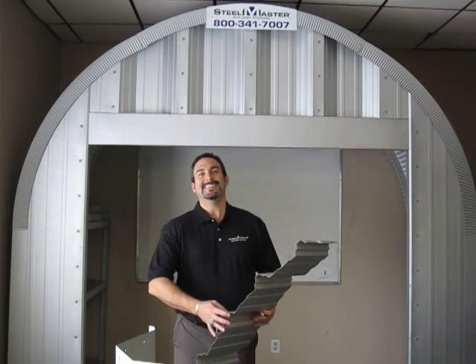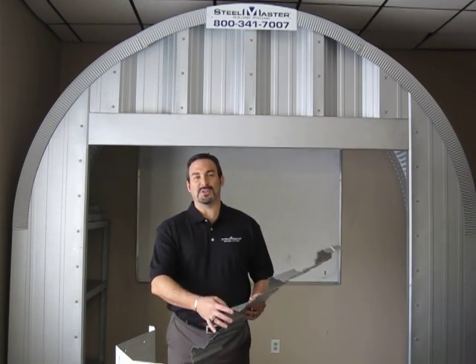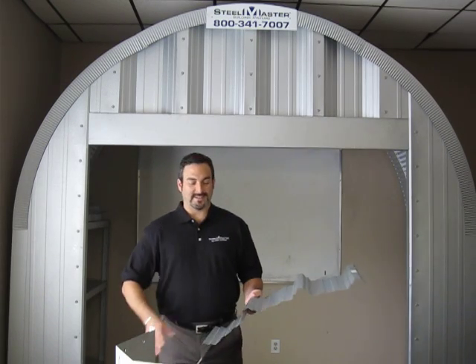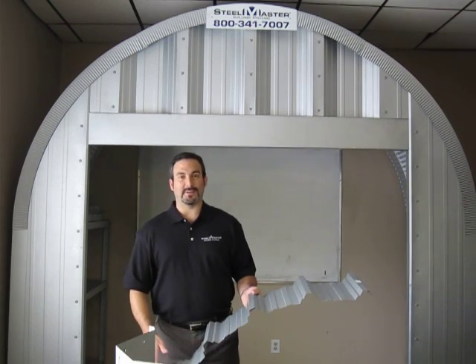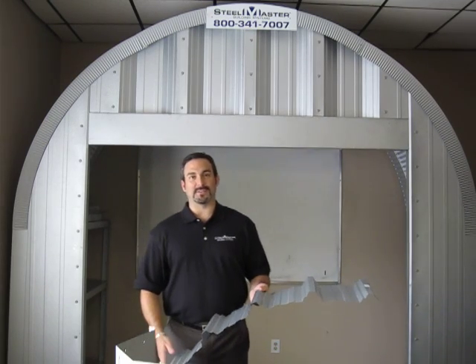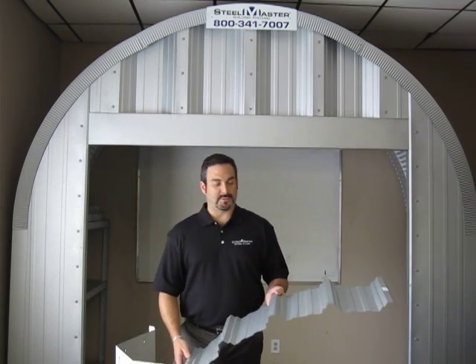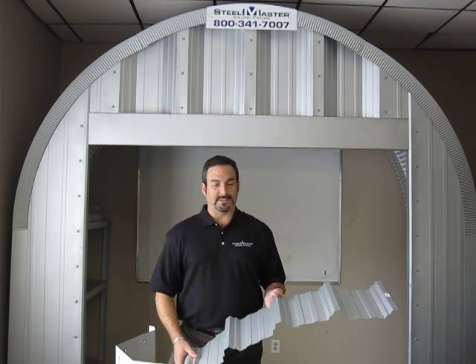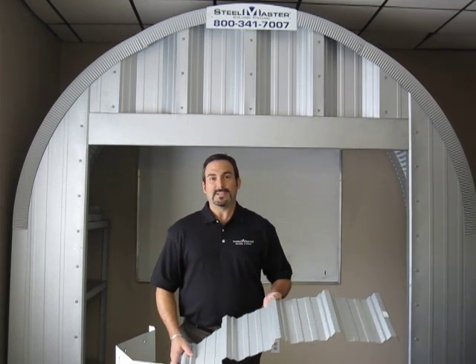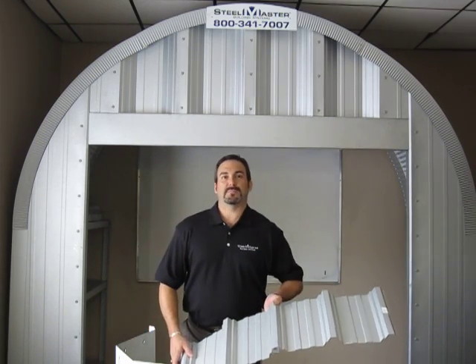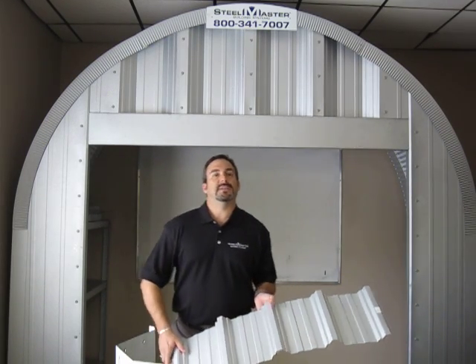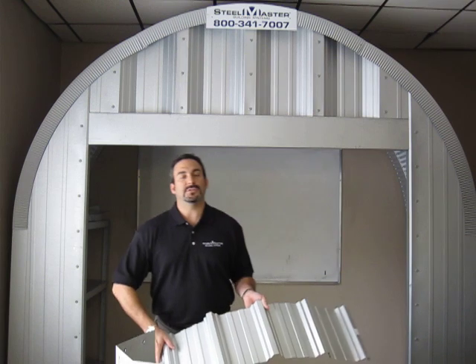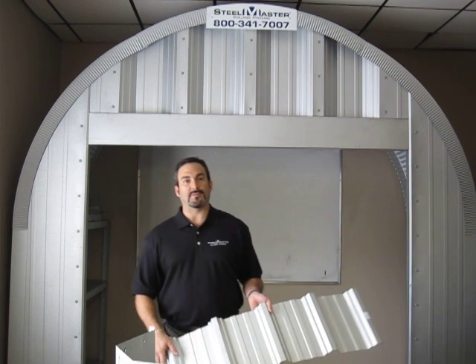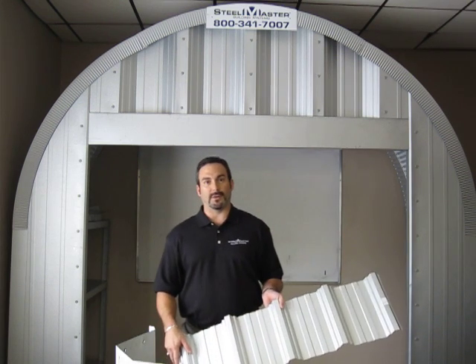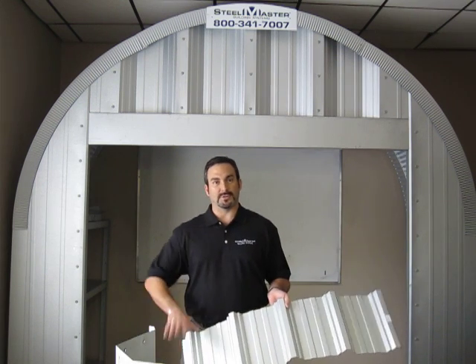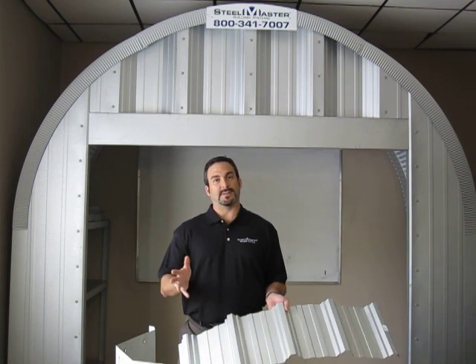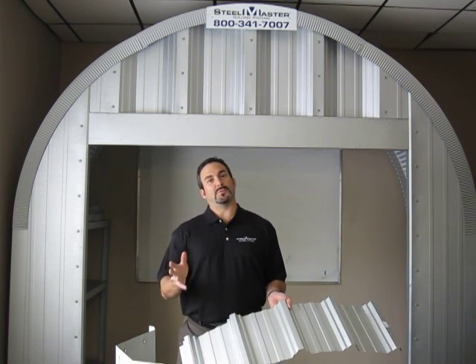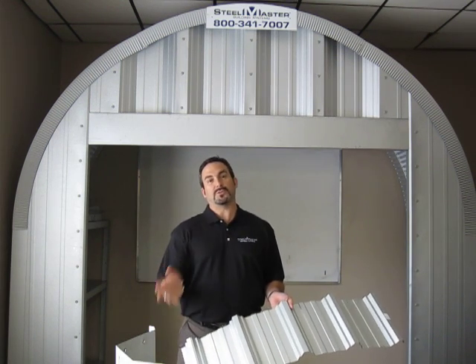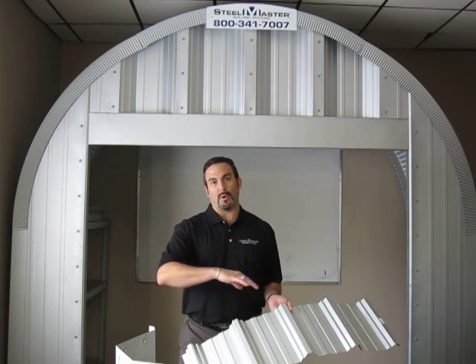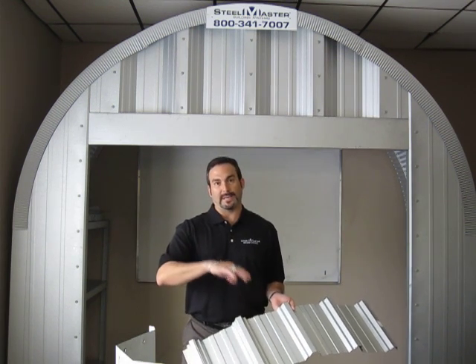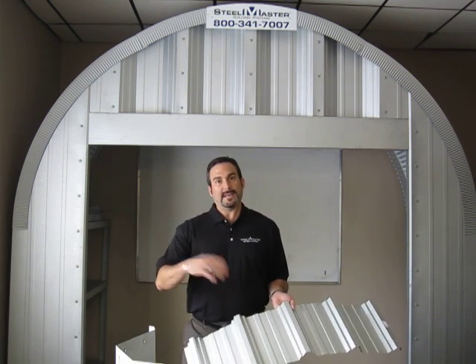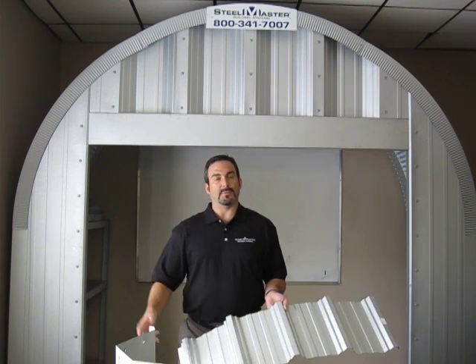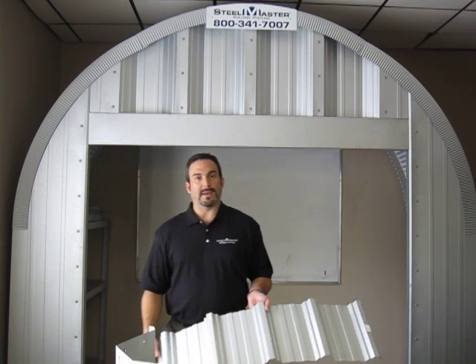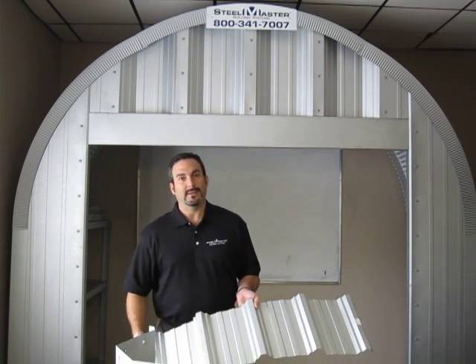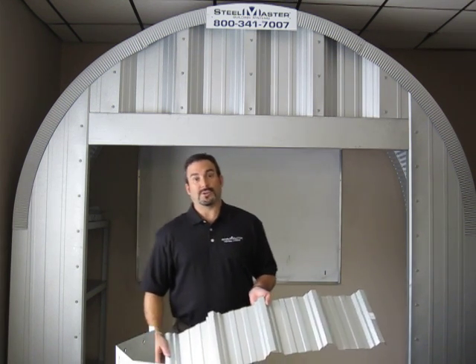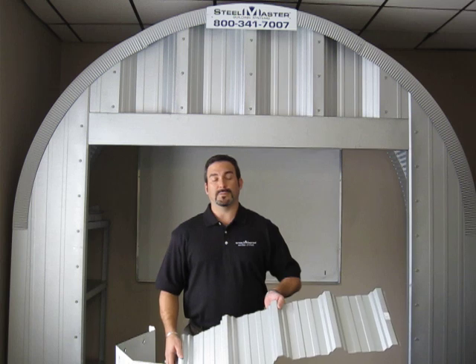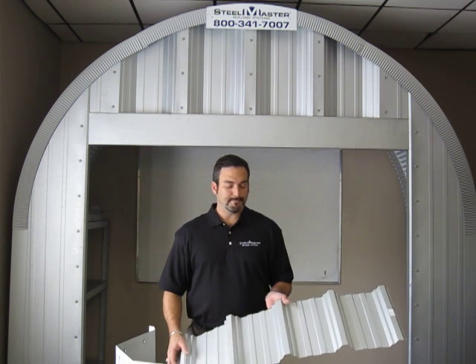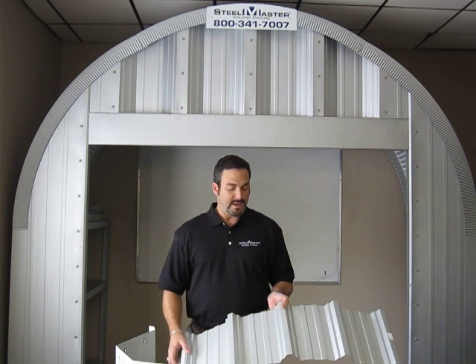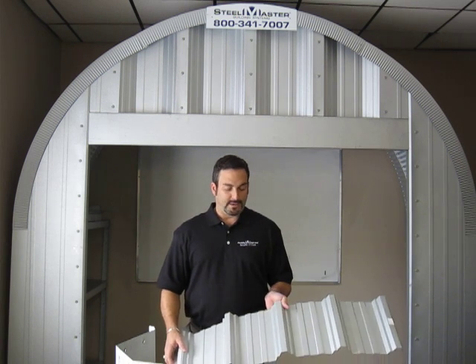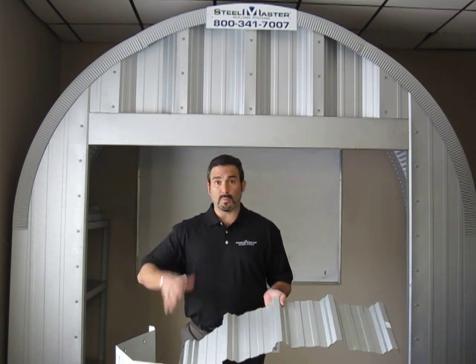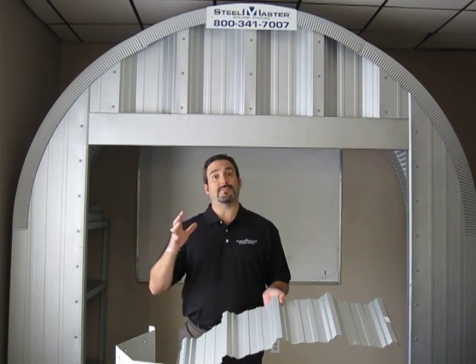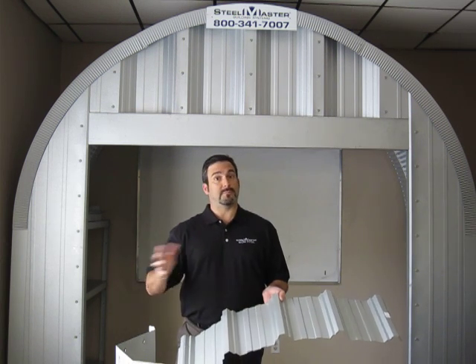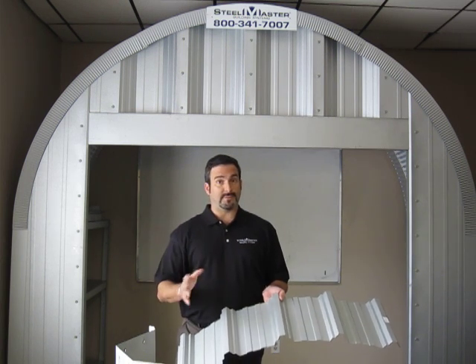Hey Joe, it's Anthony over at Steel Master Buildings. You had asked me to put together a quick video to demonstrate the difference between a straight wall building and a deep corrugated arch steel building. And remember, we manufactured both of them.